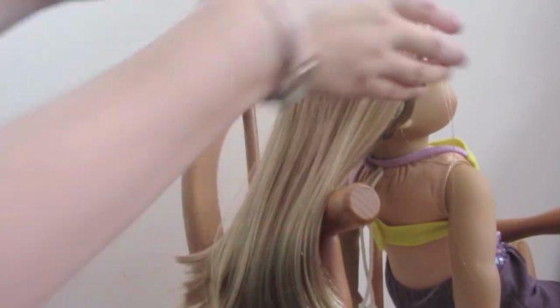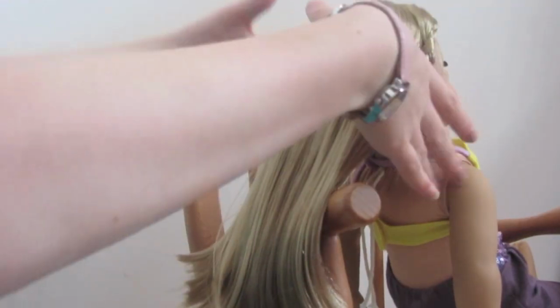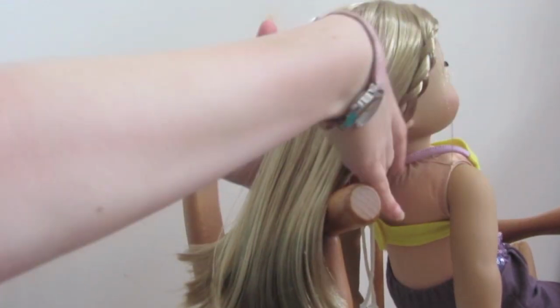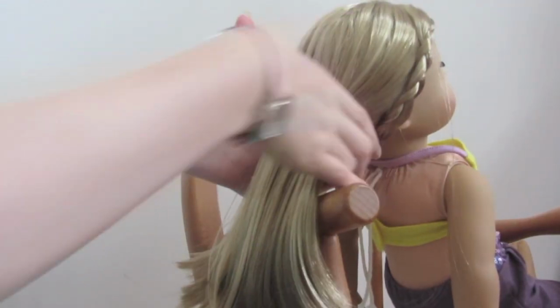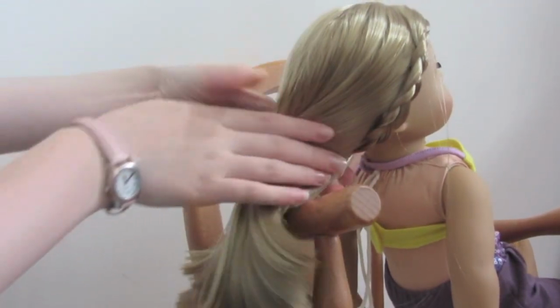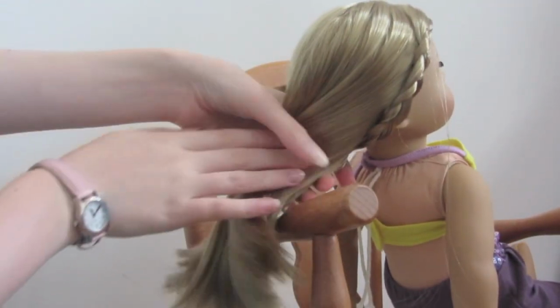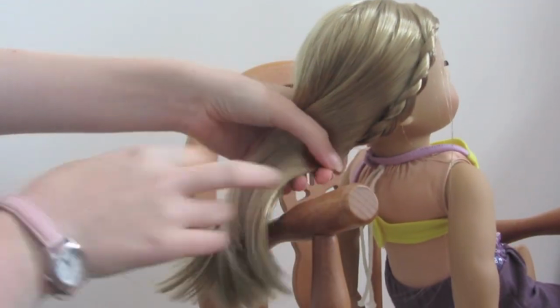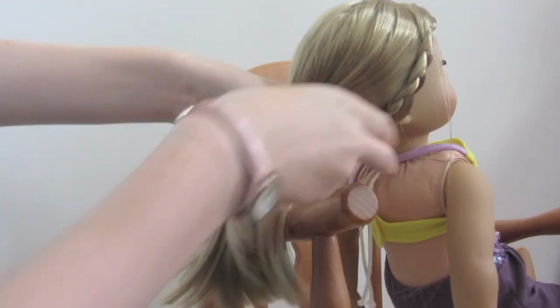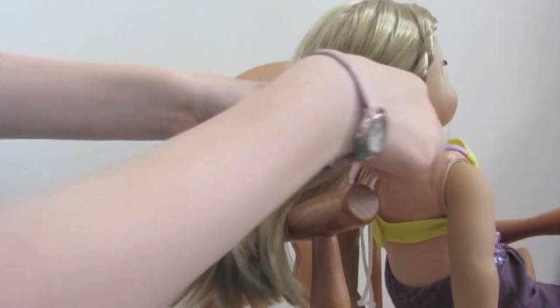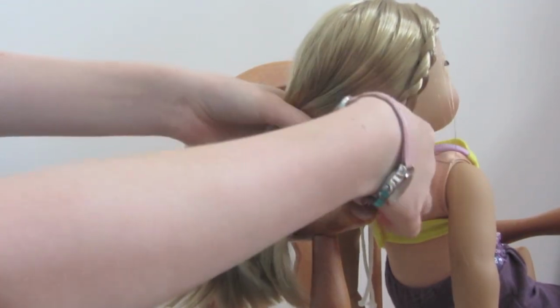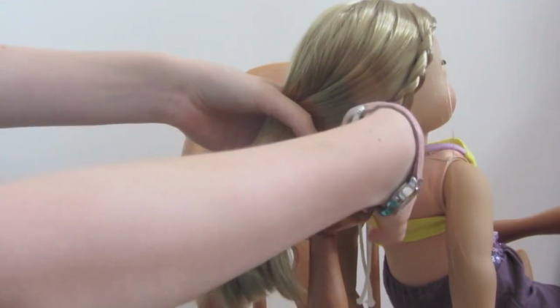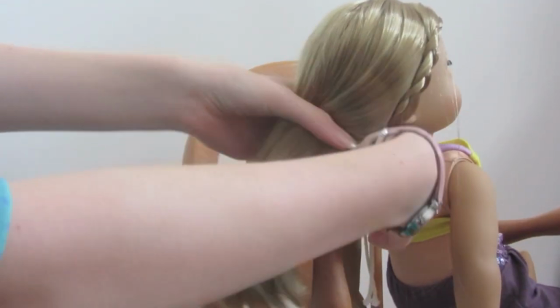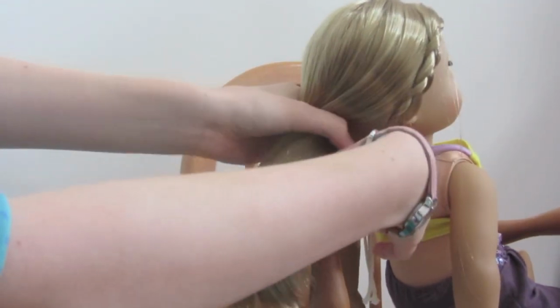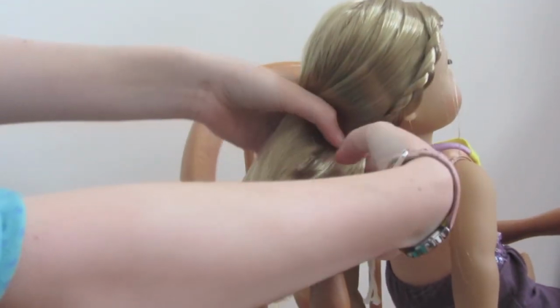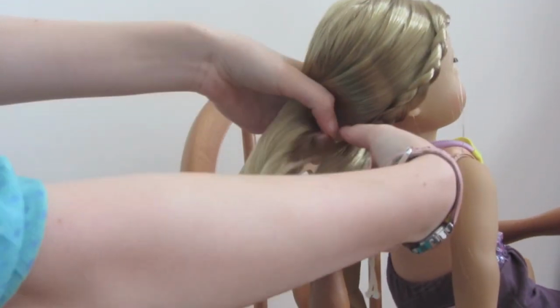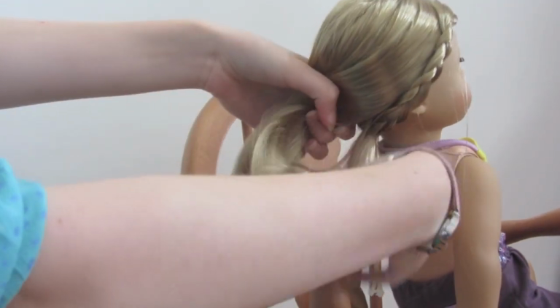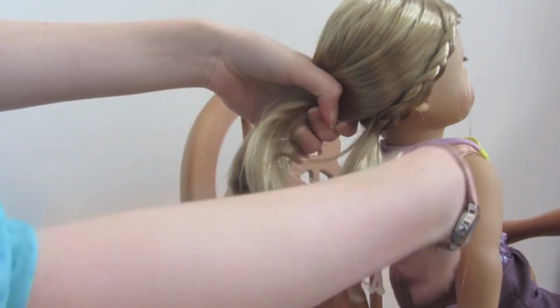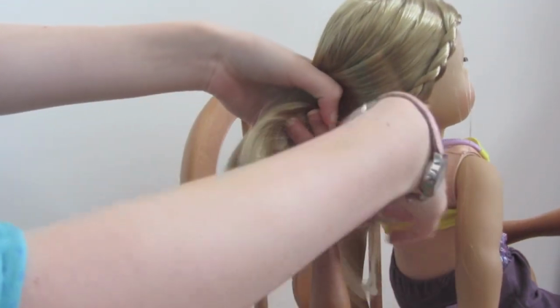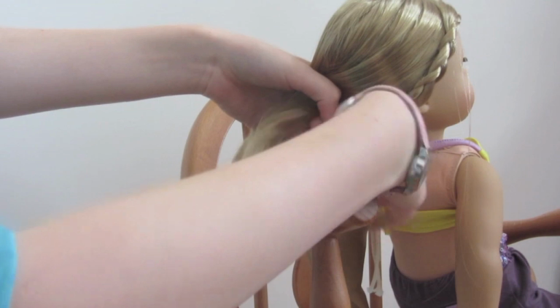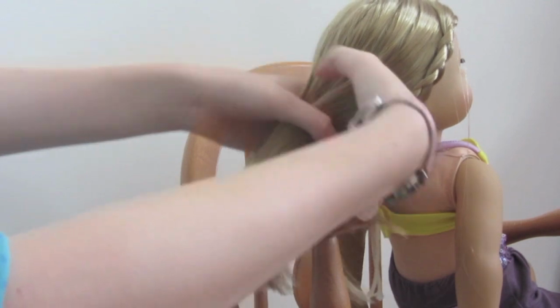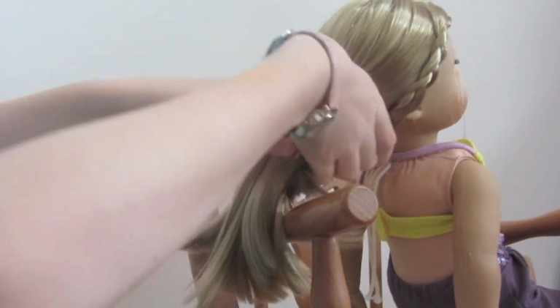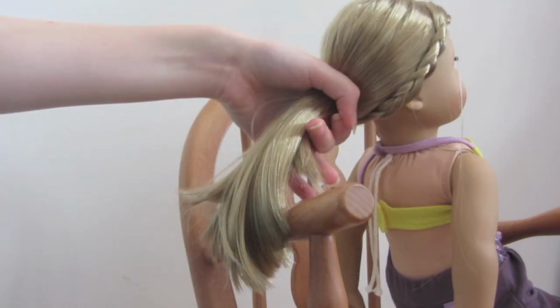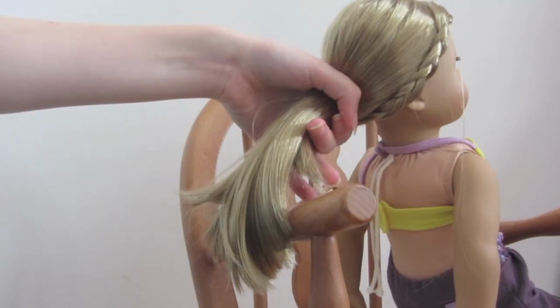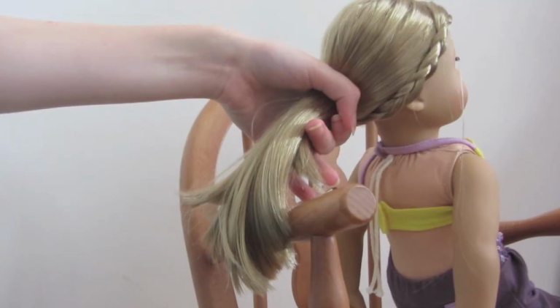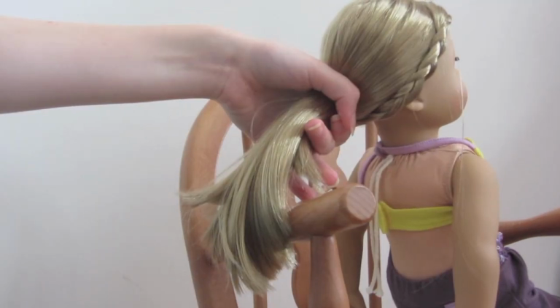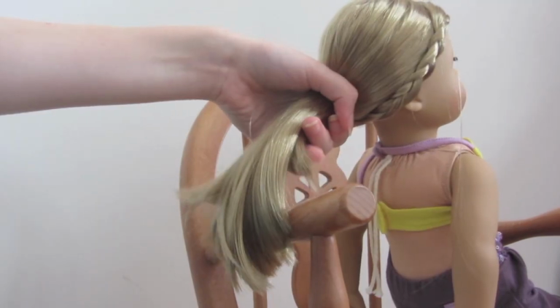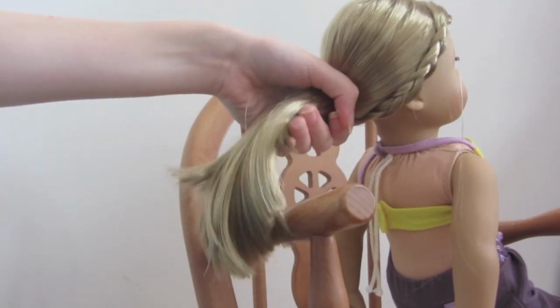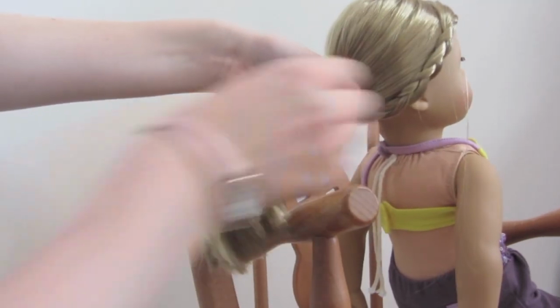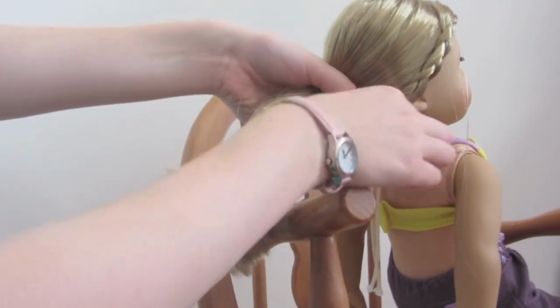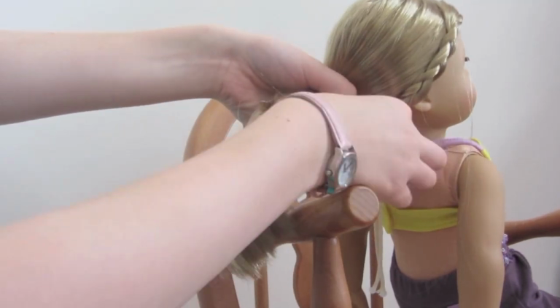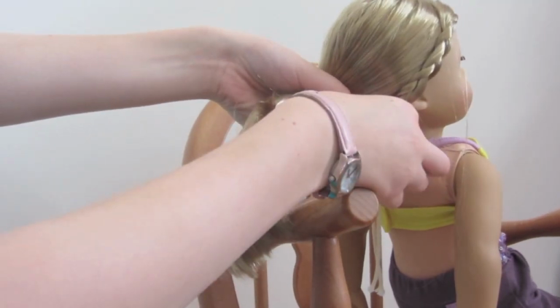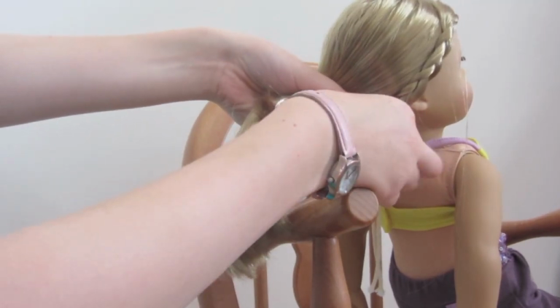Pull all her hair up into a high ponytail, taking the remainder of the braid as well, and tie this with a hair elastic.